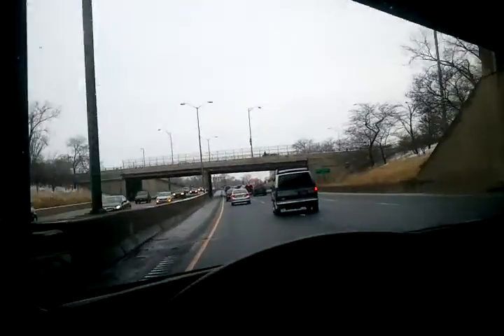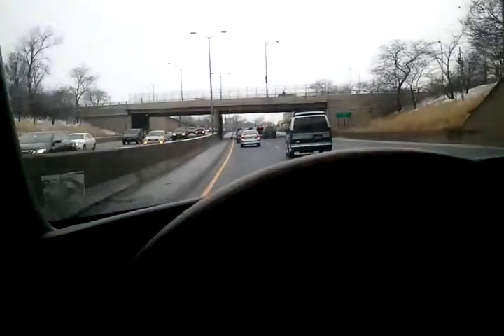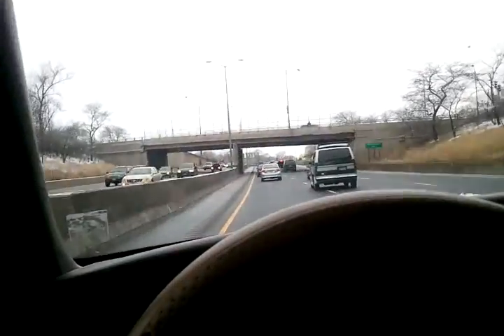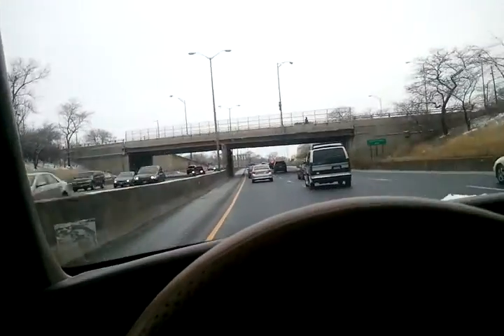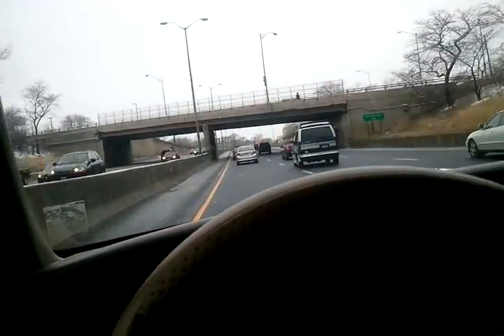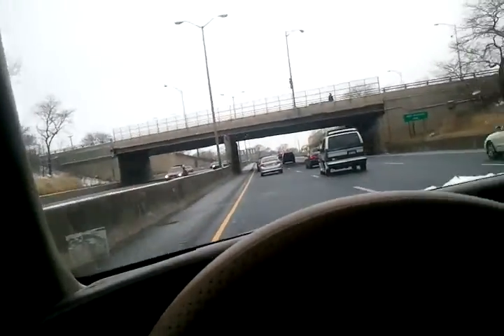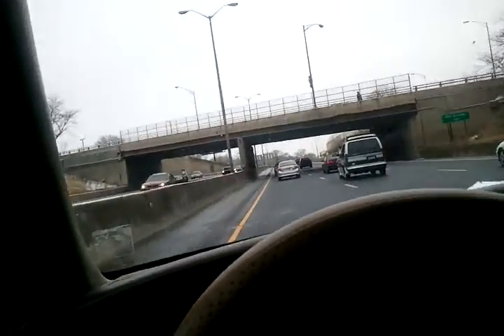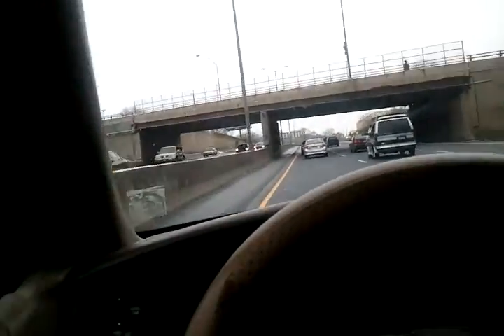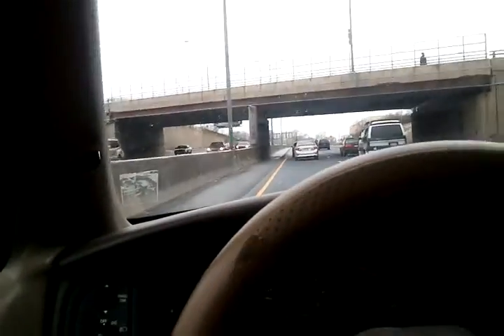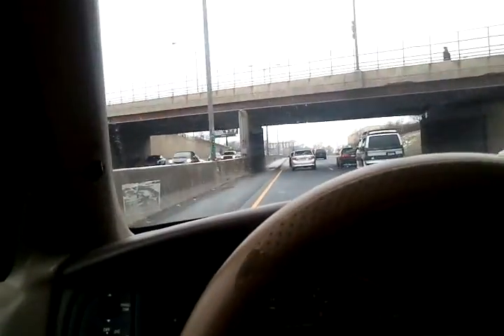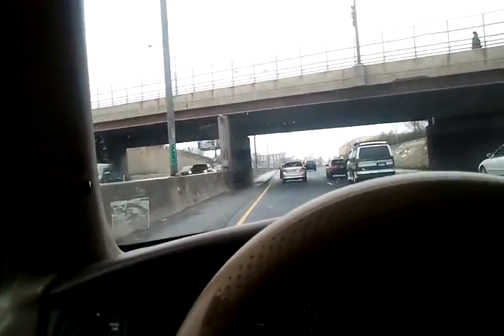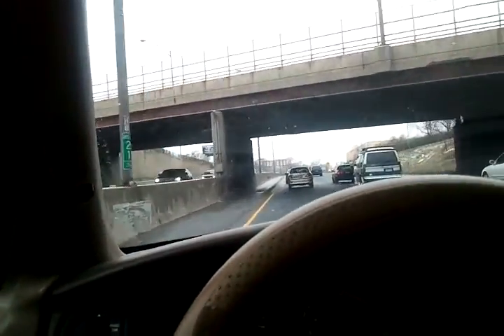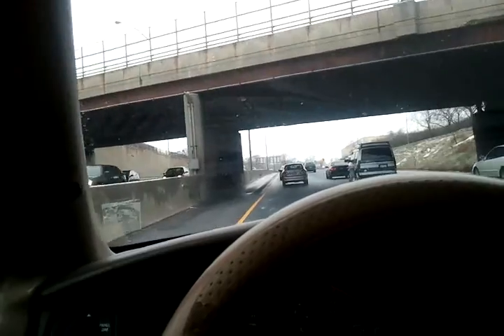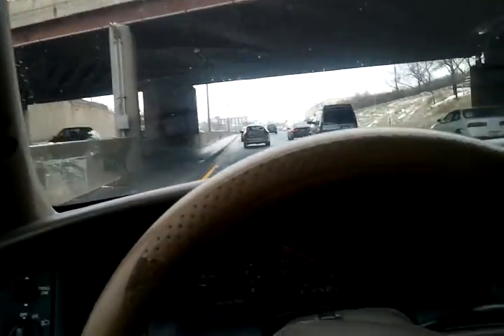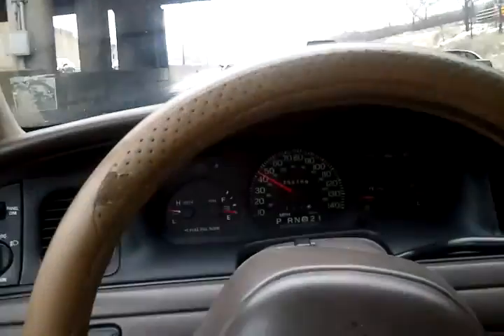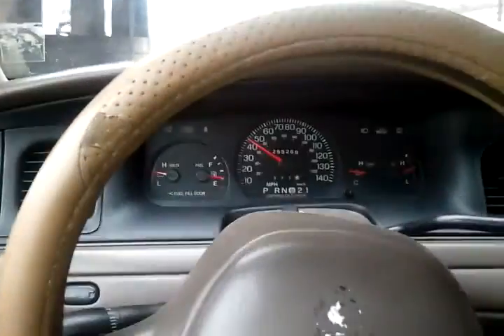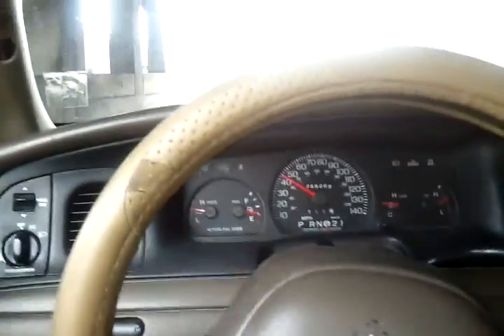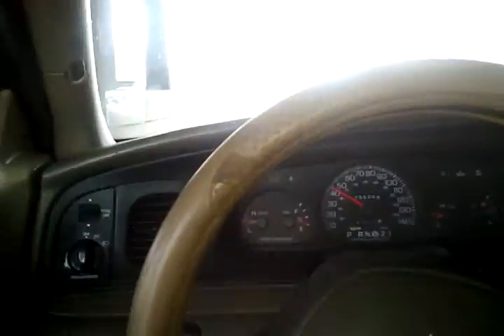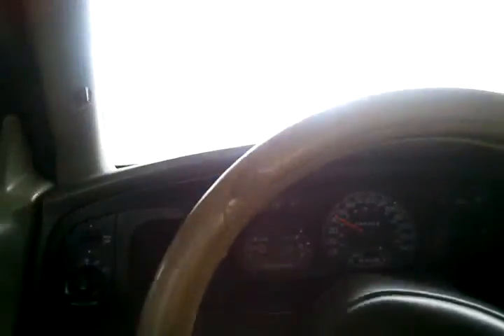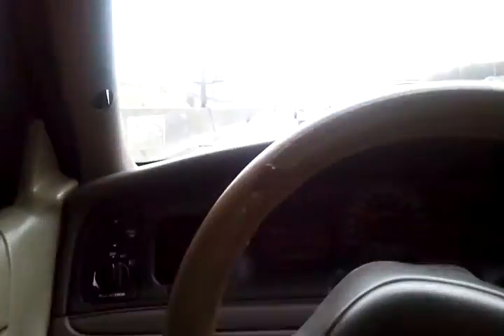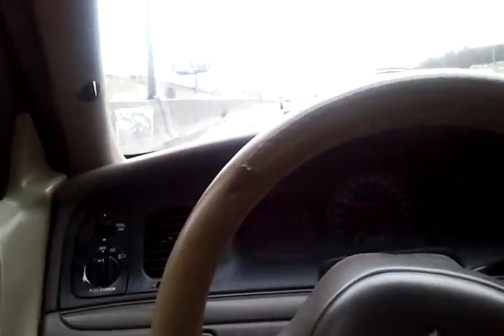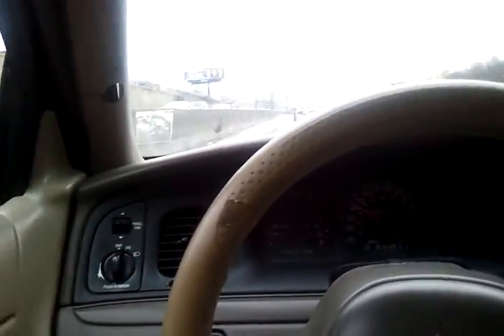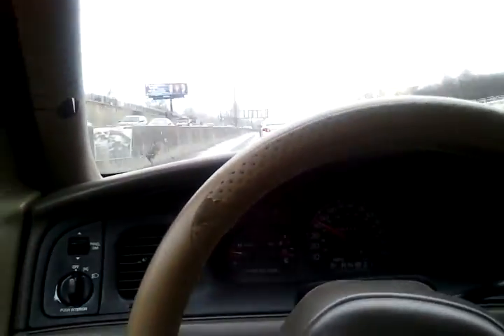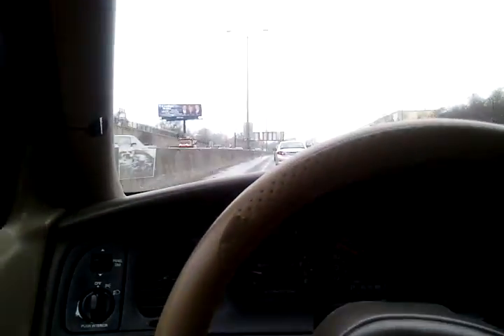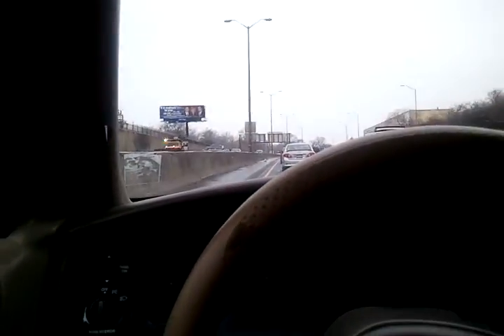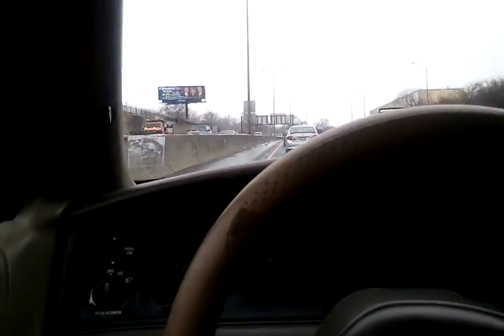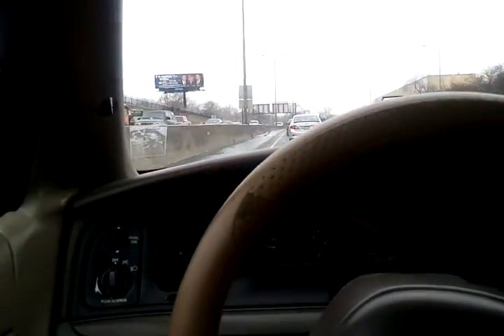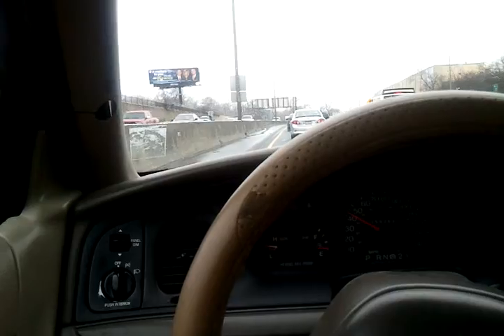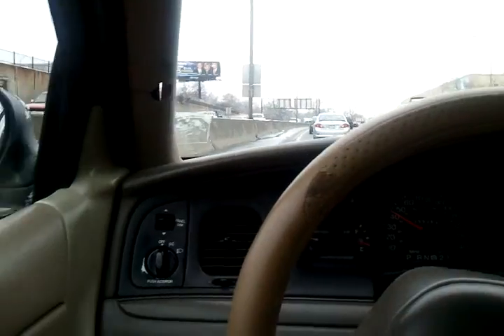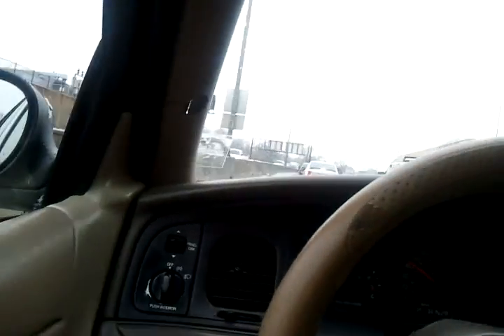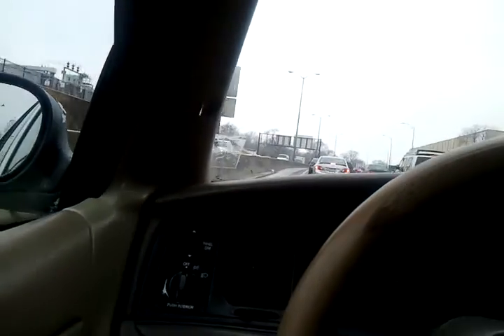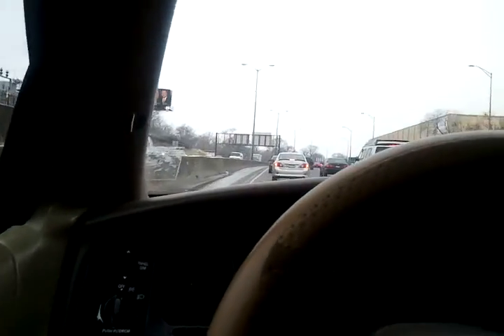Looks like we won't hit 70 with this traffic right now. It's the first day of snow on the ground, so people forget how to drive.